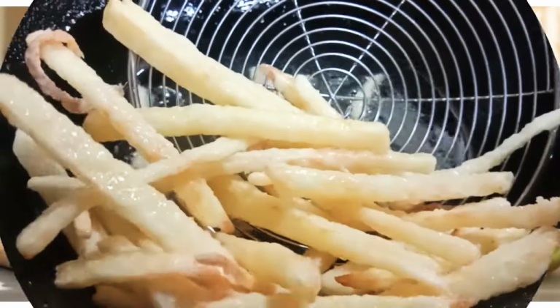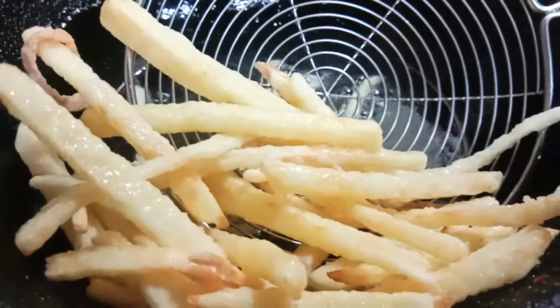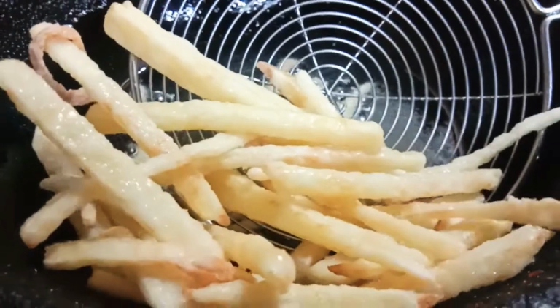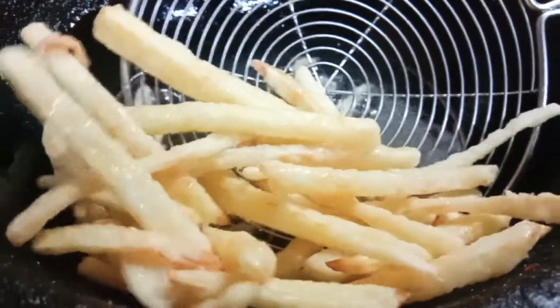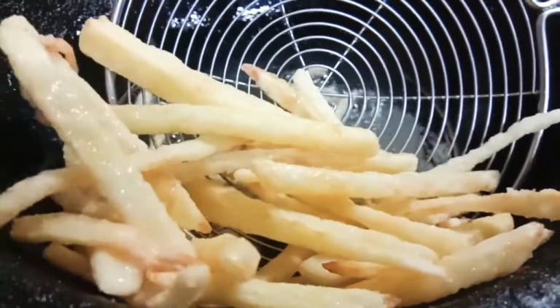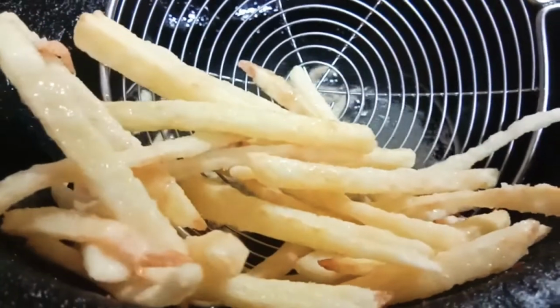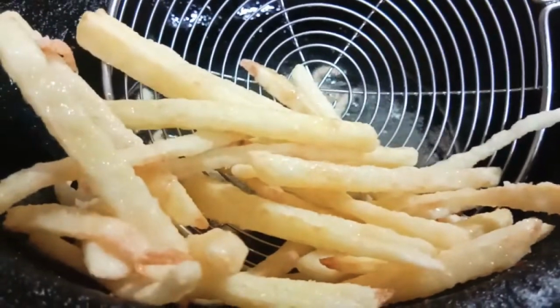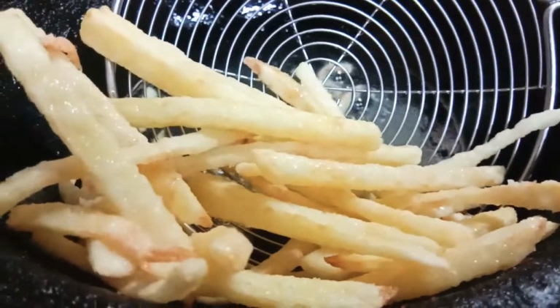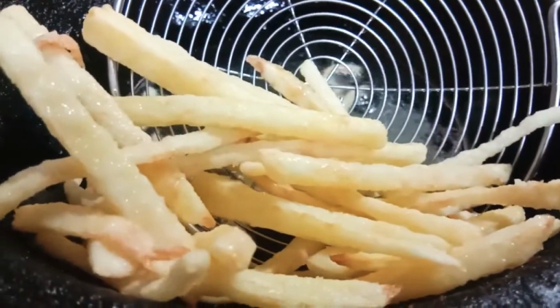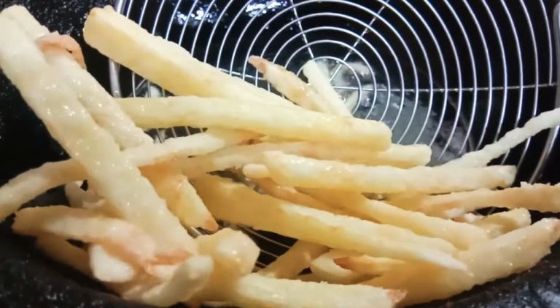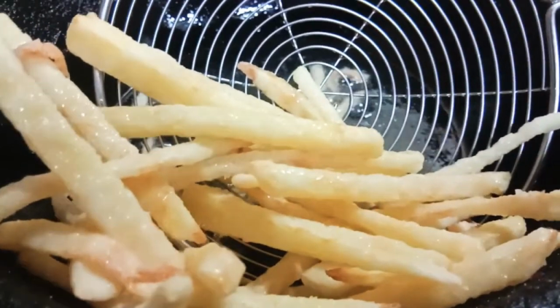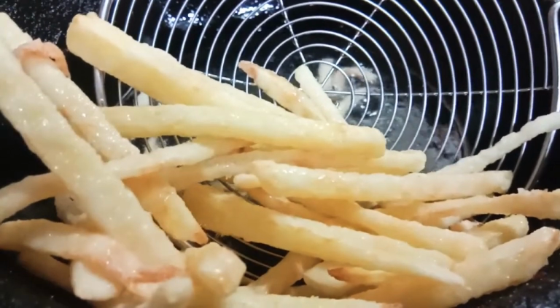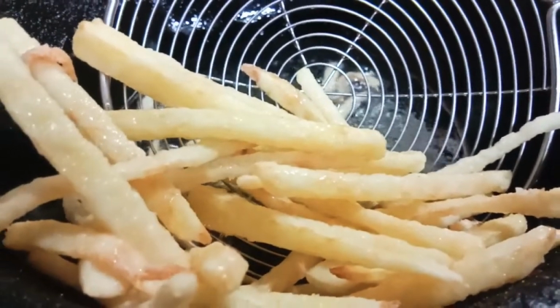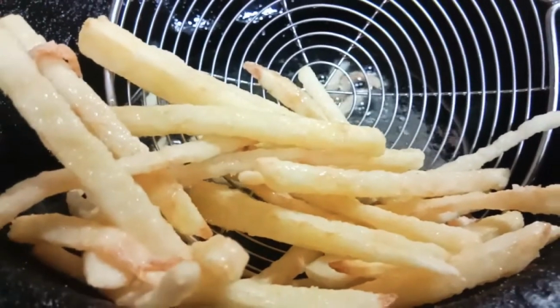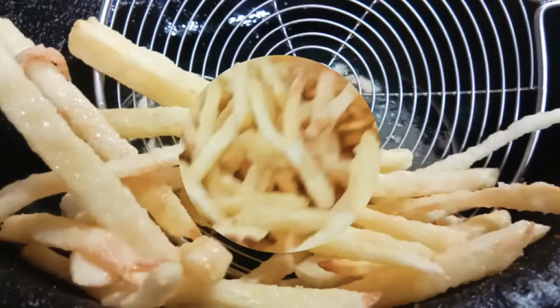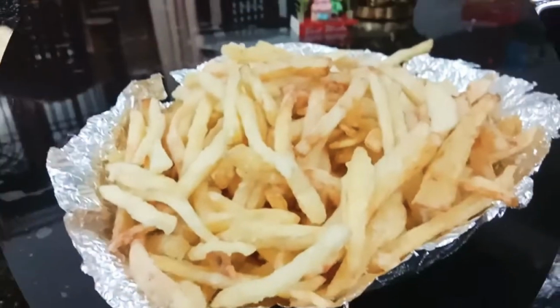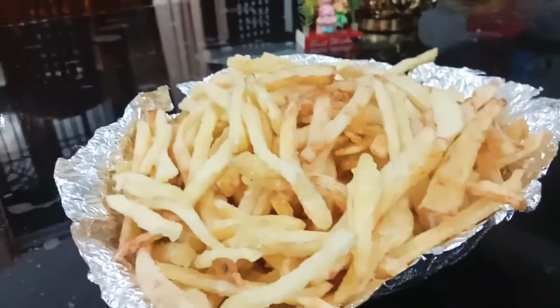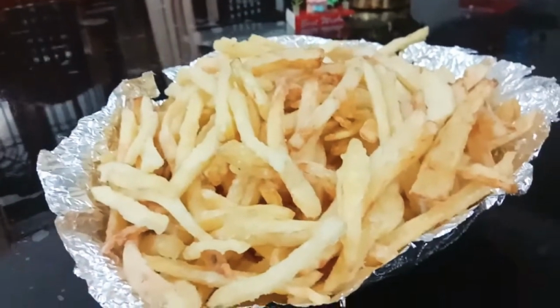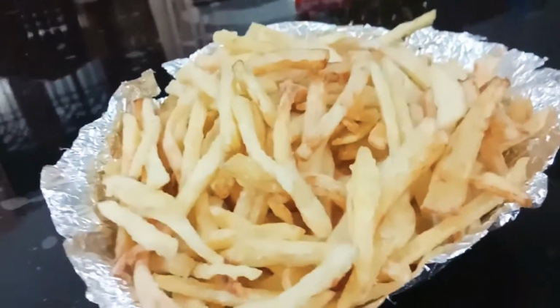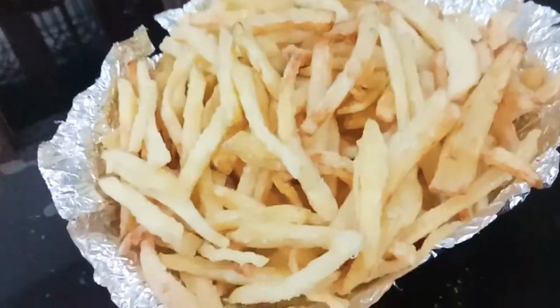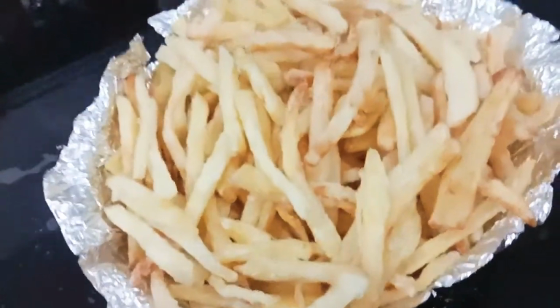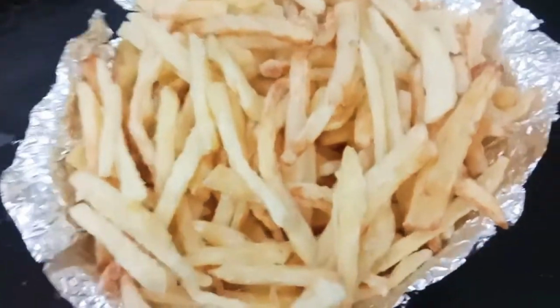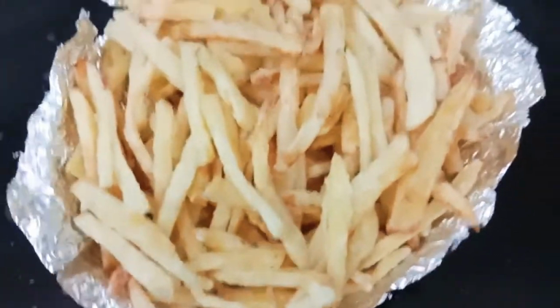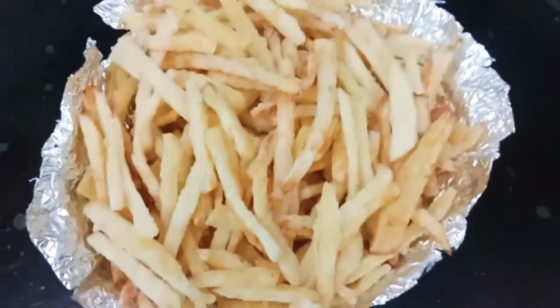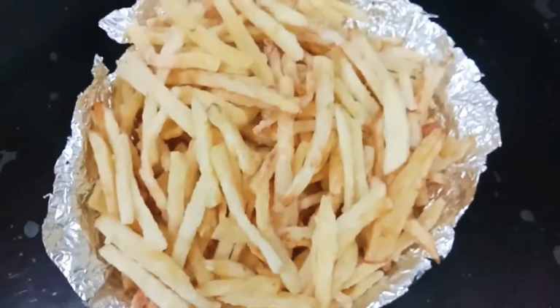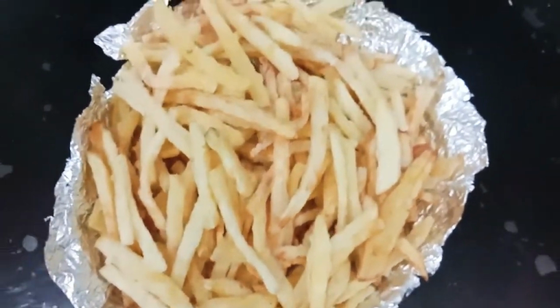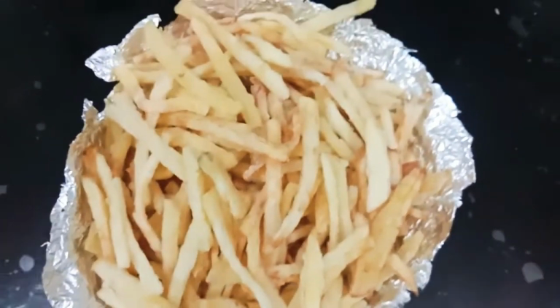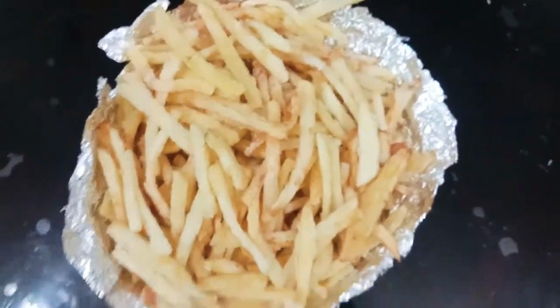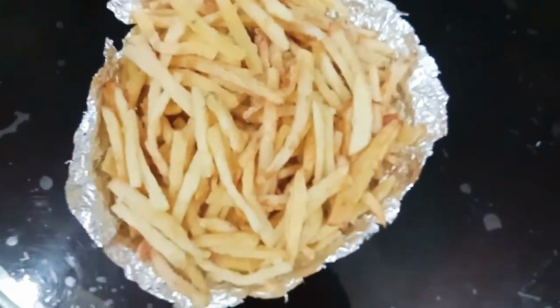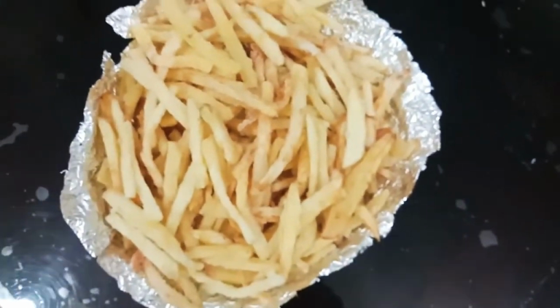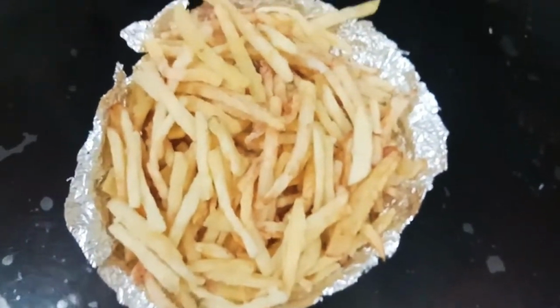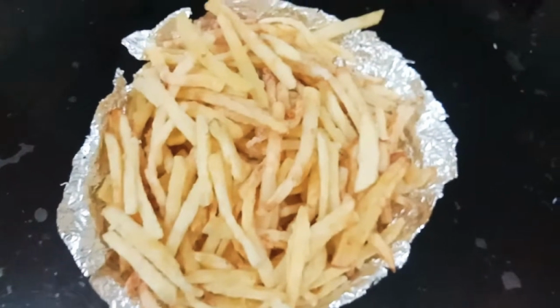Hello friends! Welcome back to my channel! I am going to show you the recipe in the video of French fries. It's easy, I am going to make a recipe in 5 minutes.